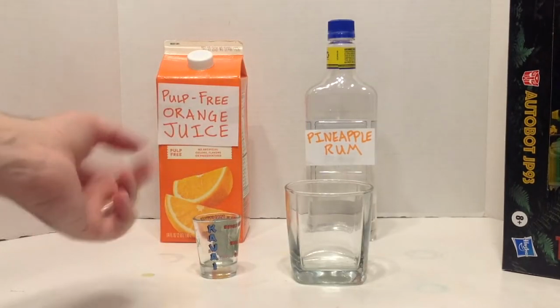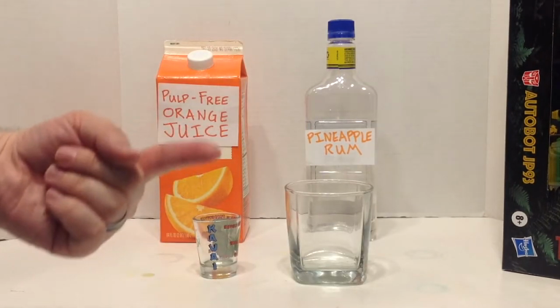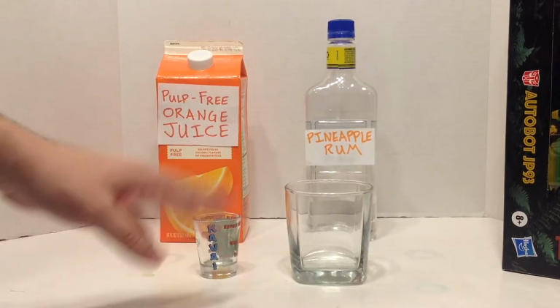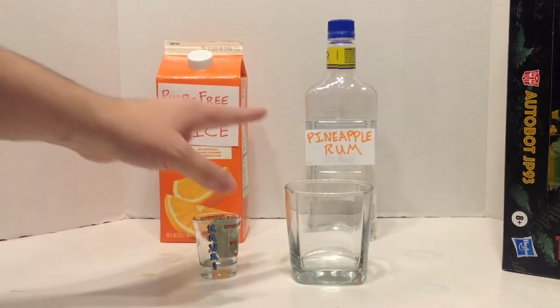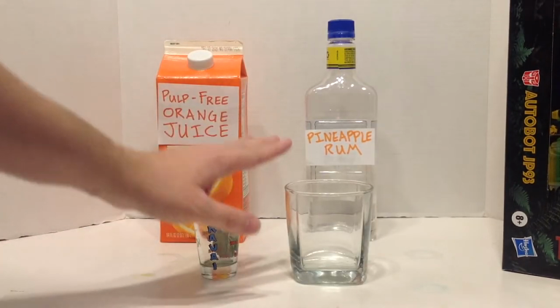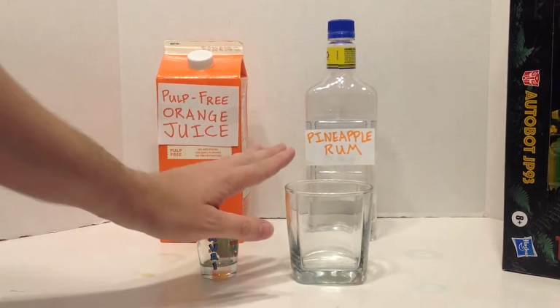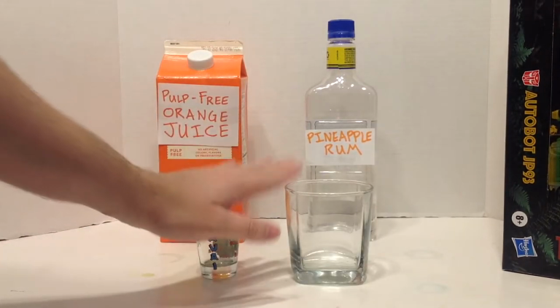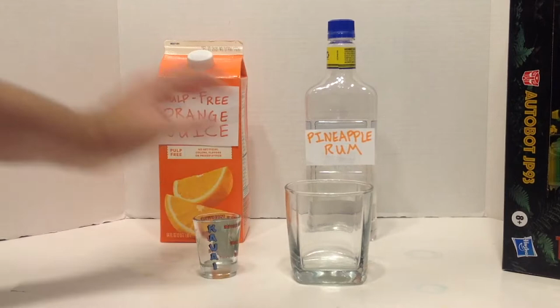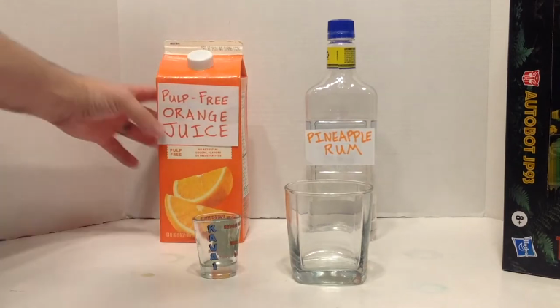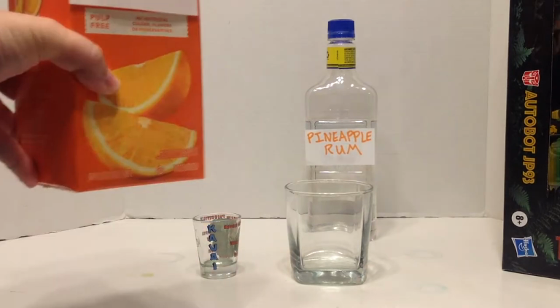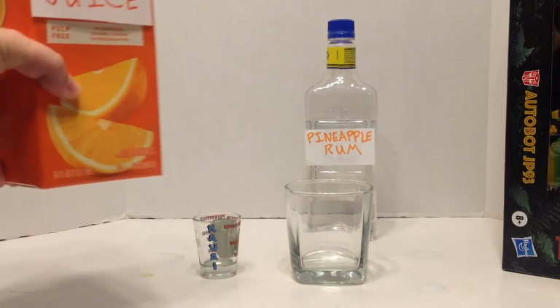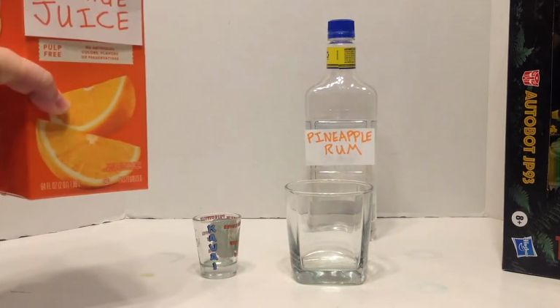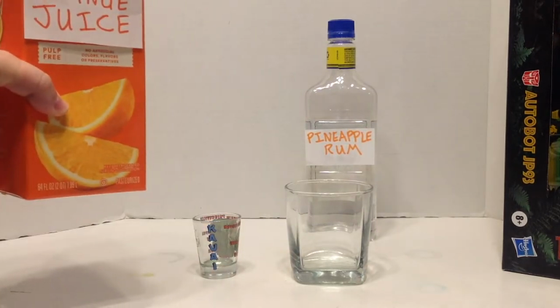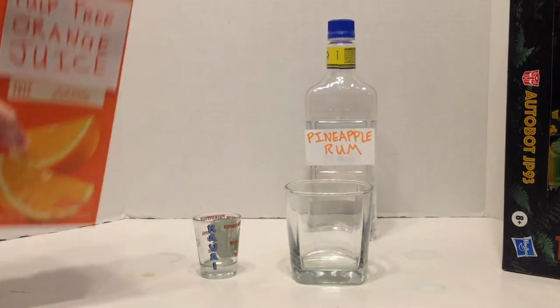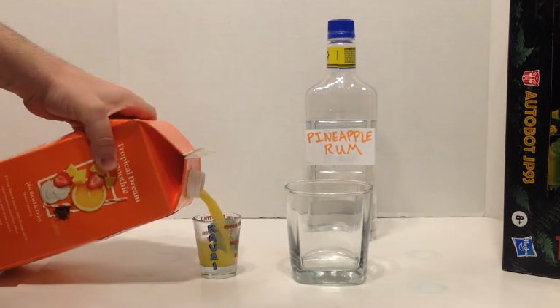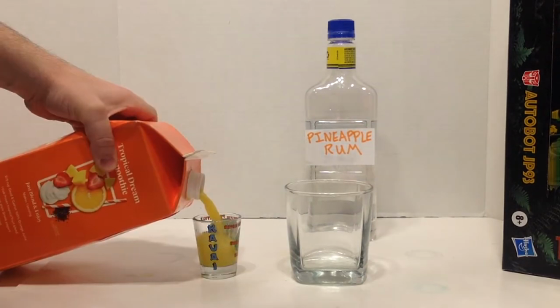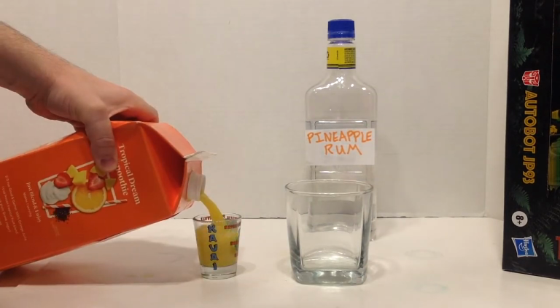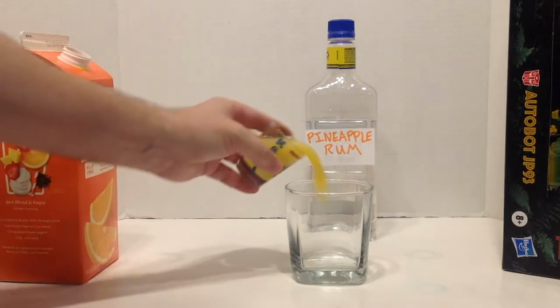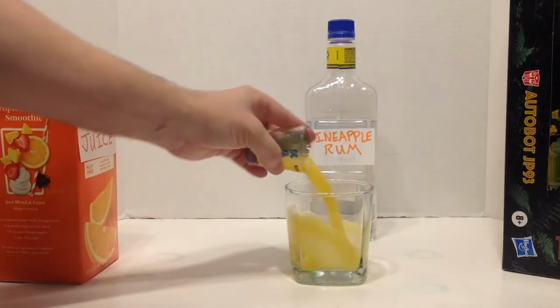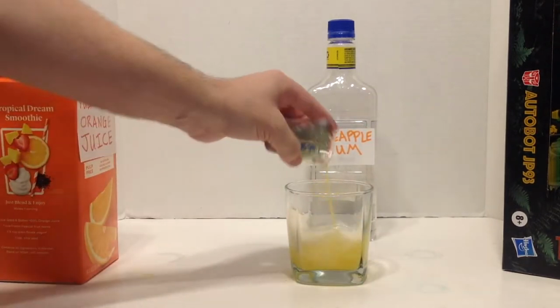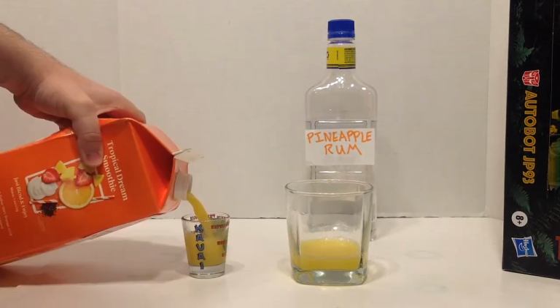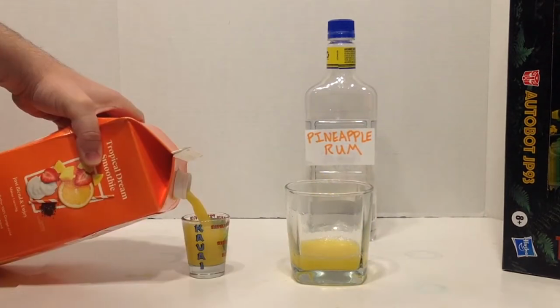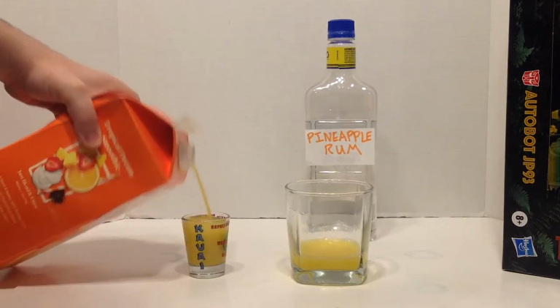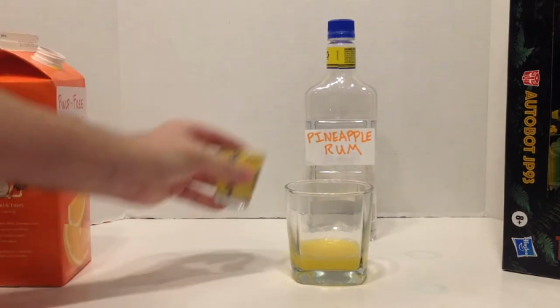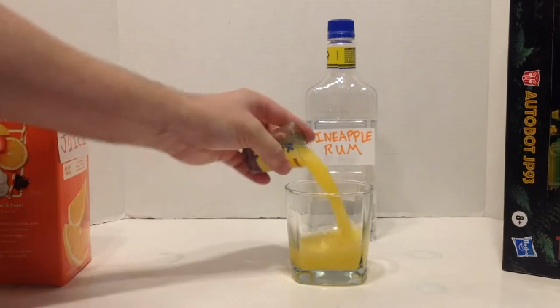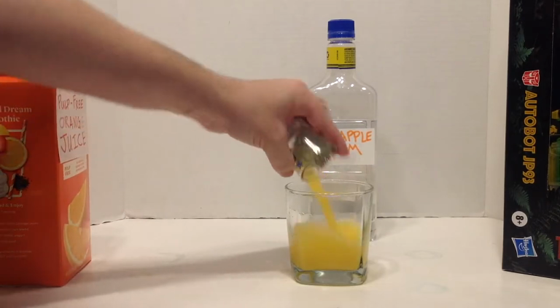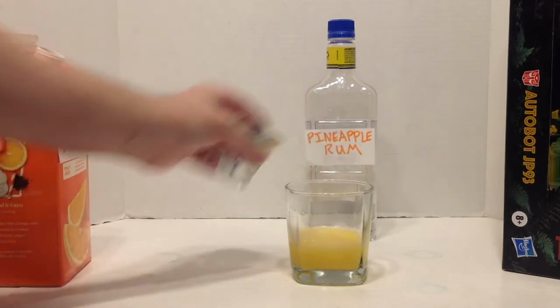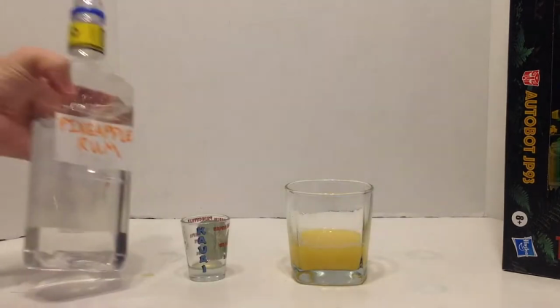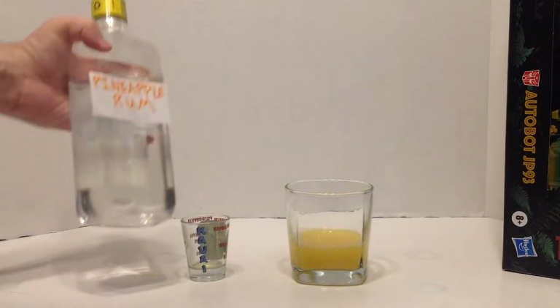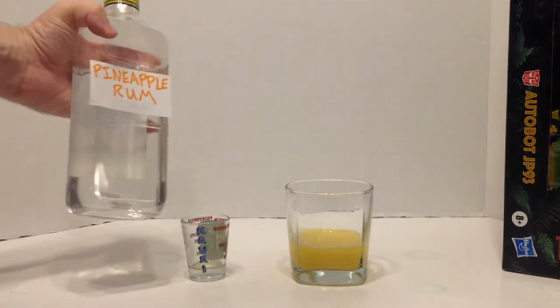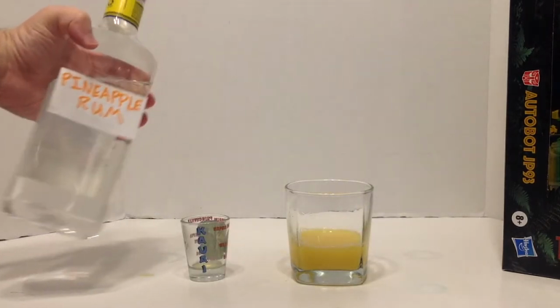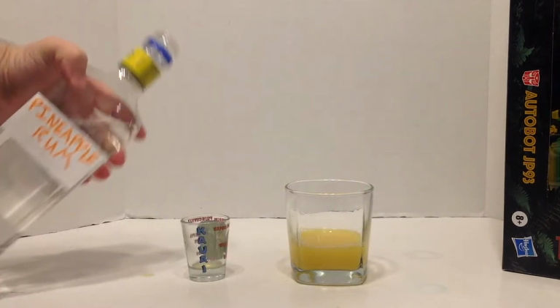While we're waiting for that layer to chill, we can go ahead and fill this one up. We'll need two shots of OJ and one shot pineapple rum.